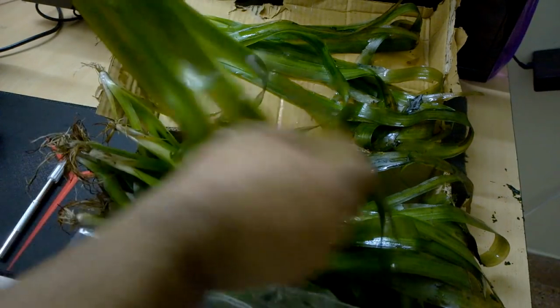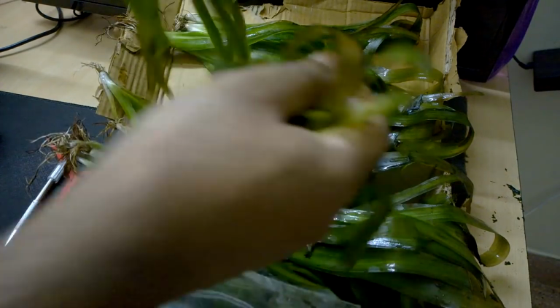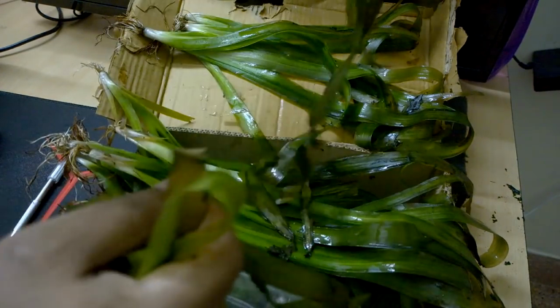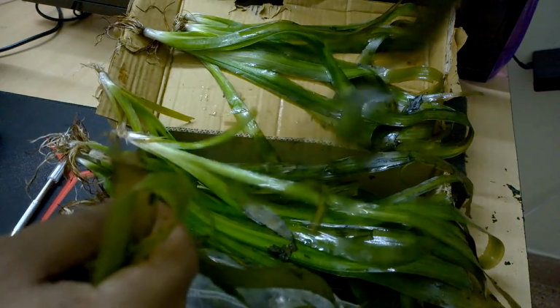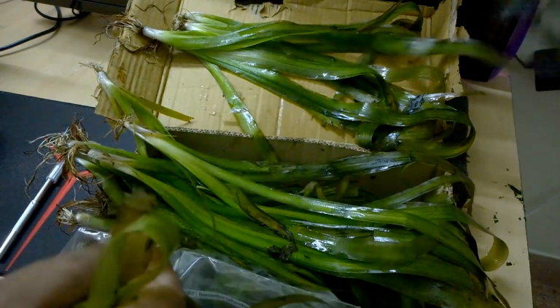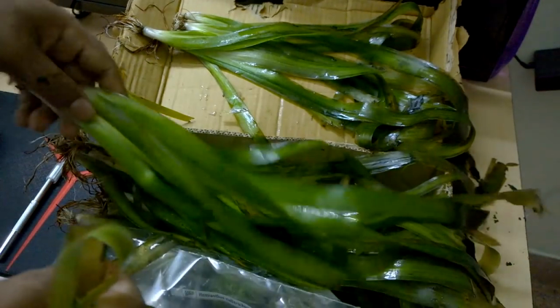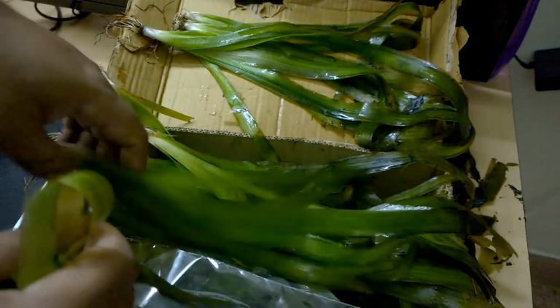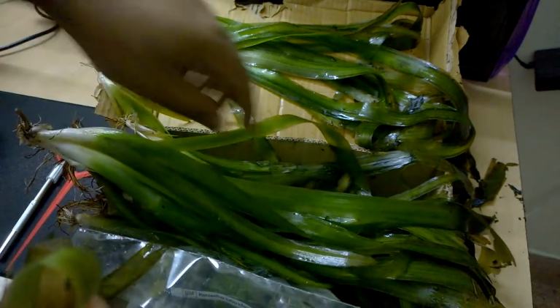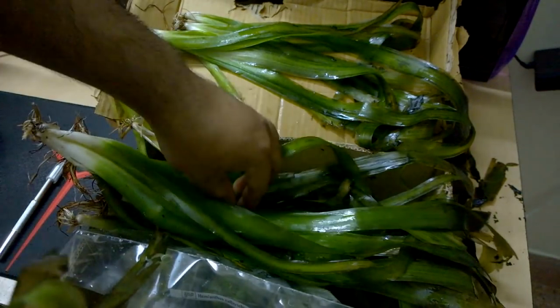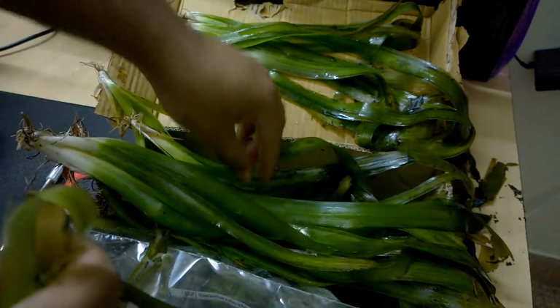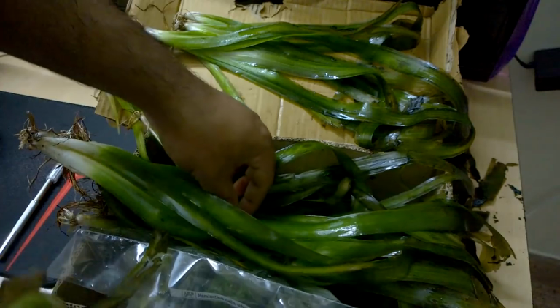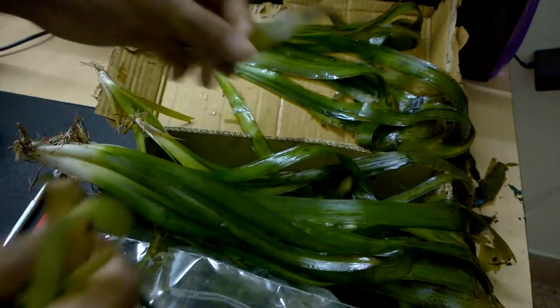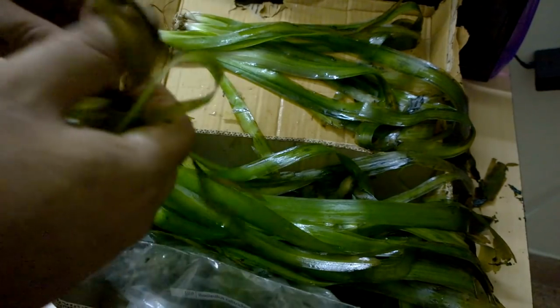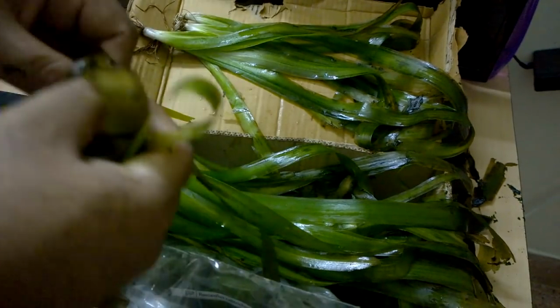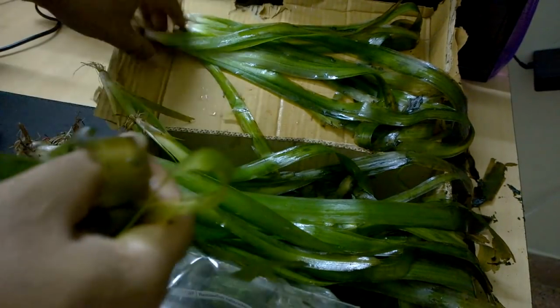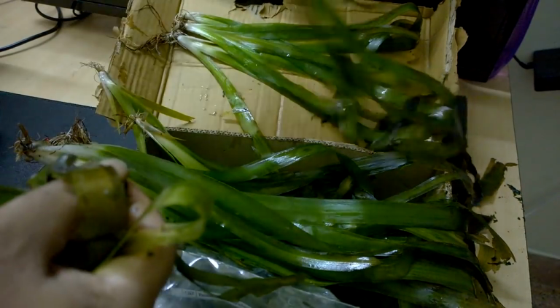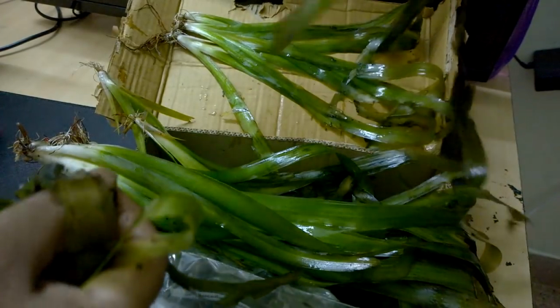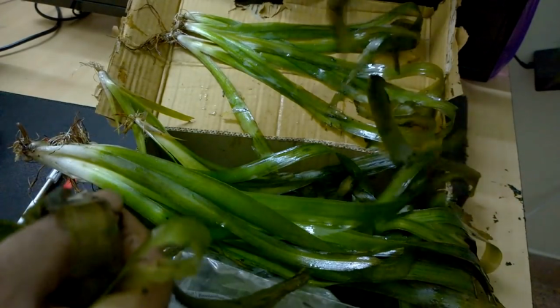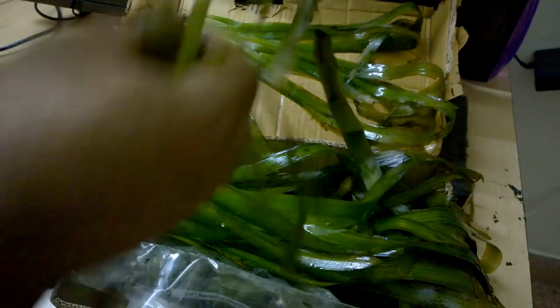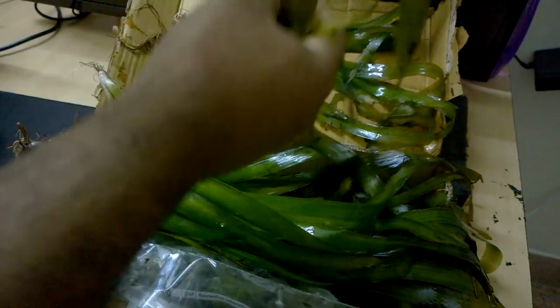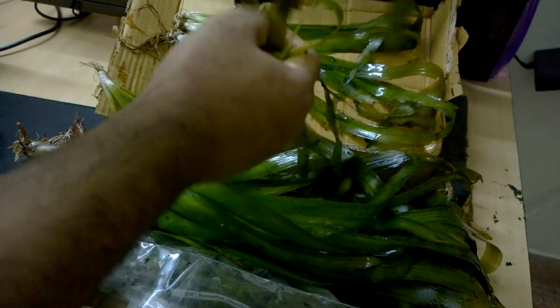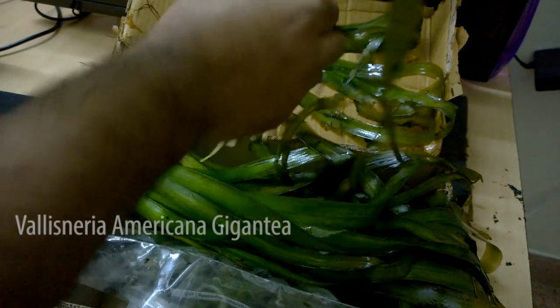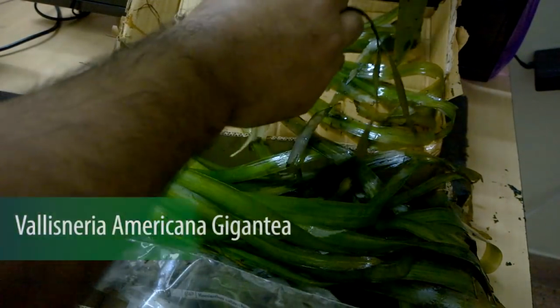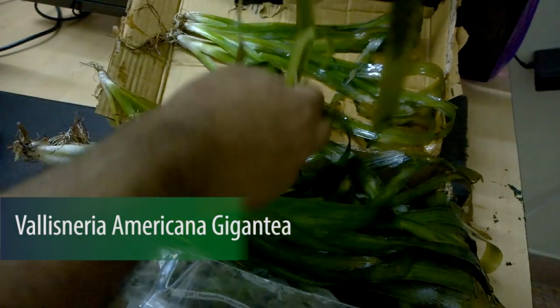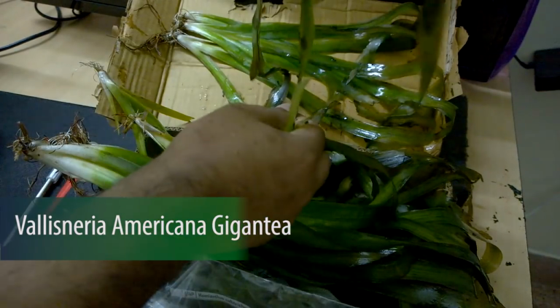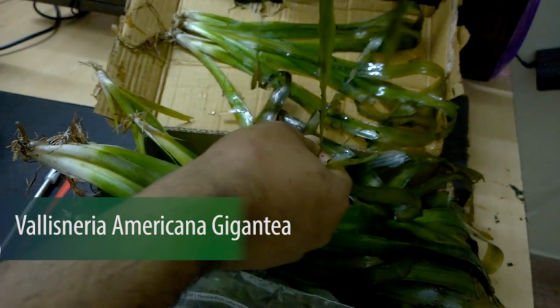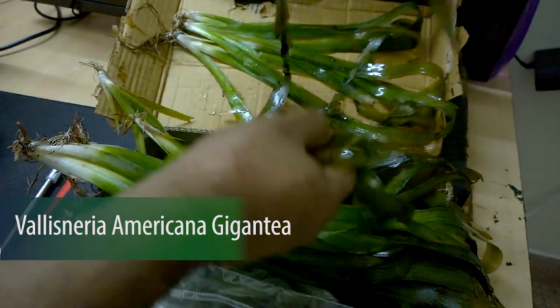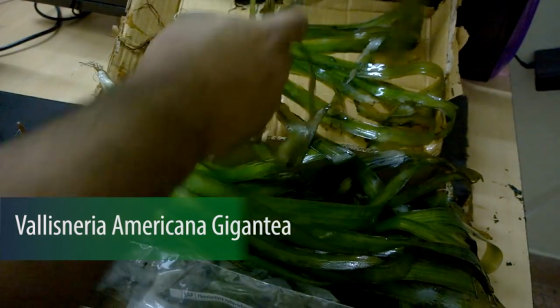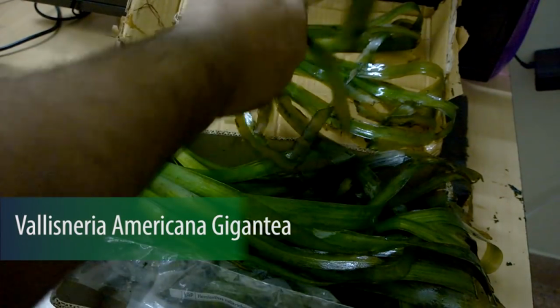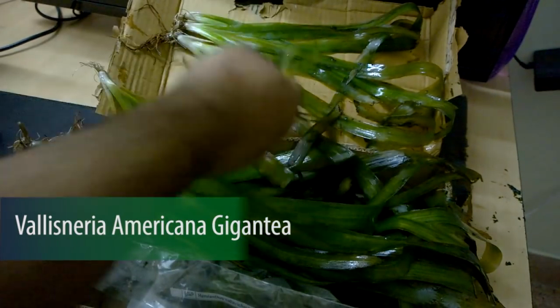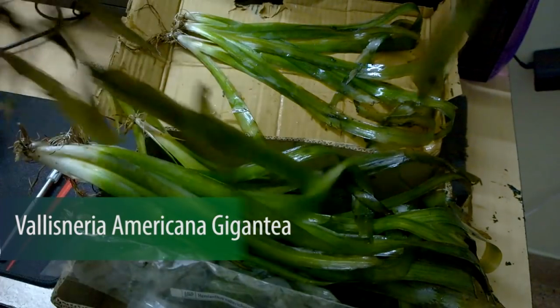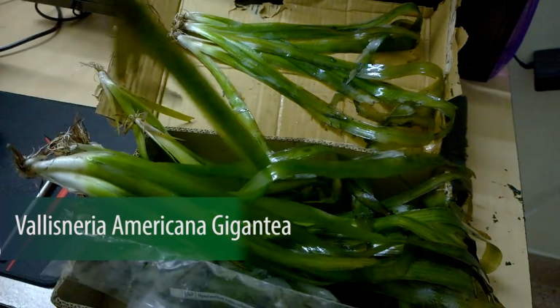By the way, I ordered jungle wild and this is not jungle wild. This is a bigger variety of jungle wild called Vallisneria americana gigantea — some weird name is given to it.